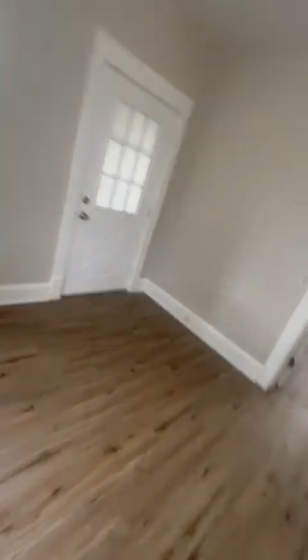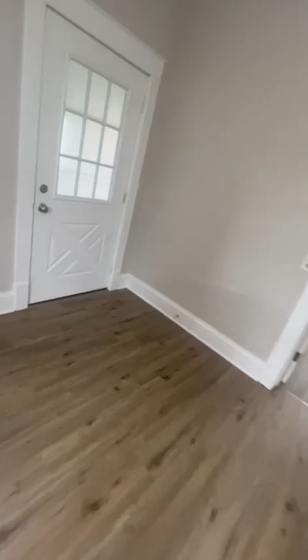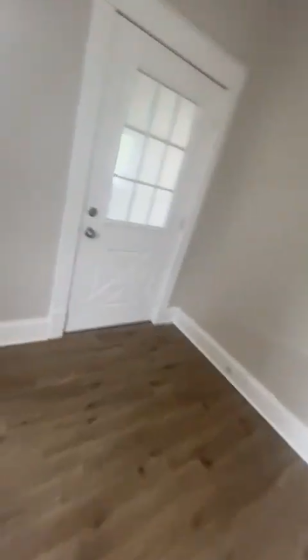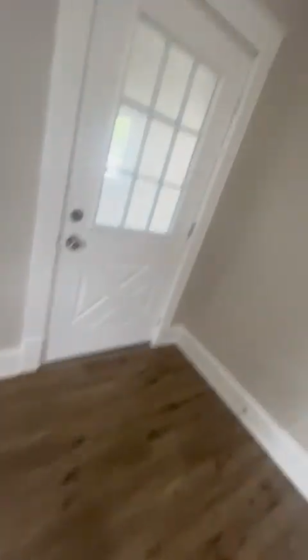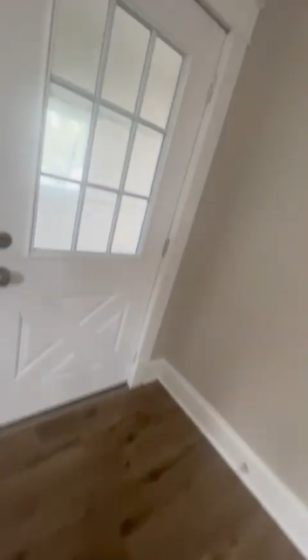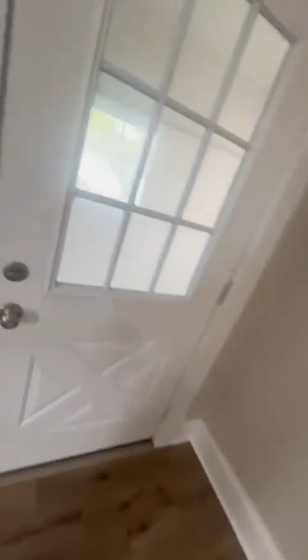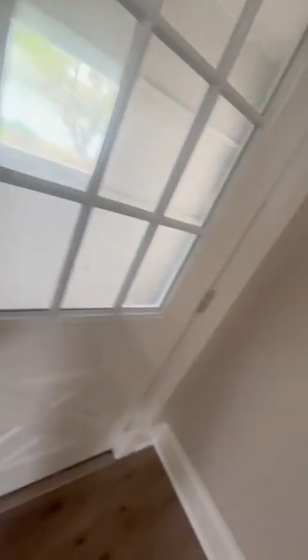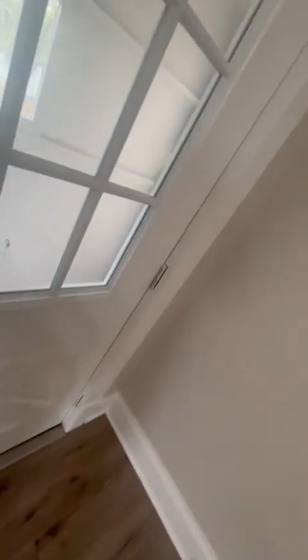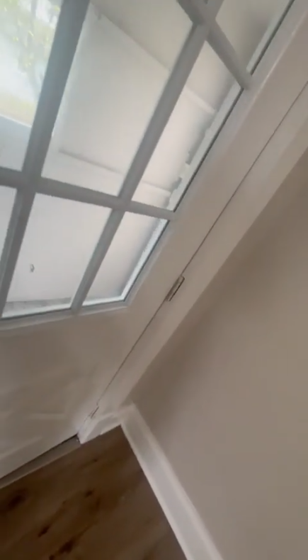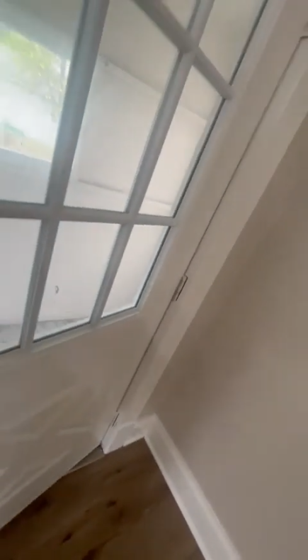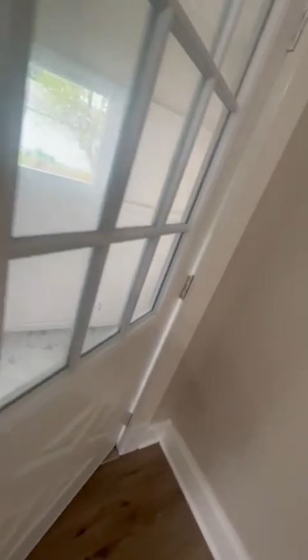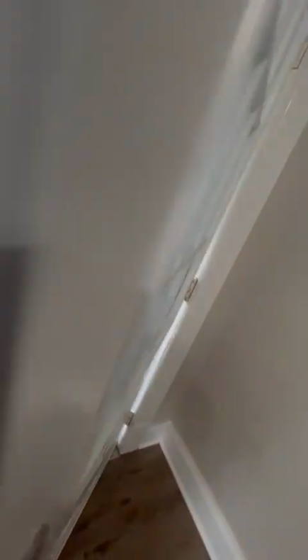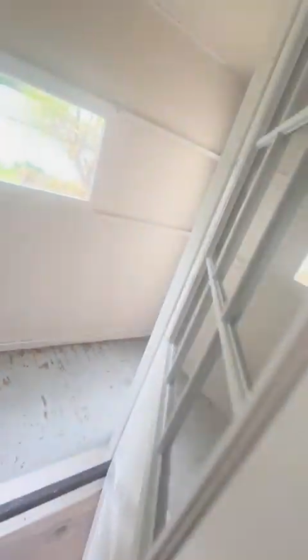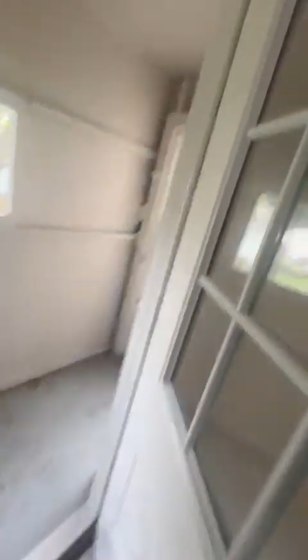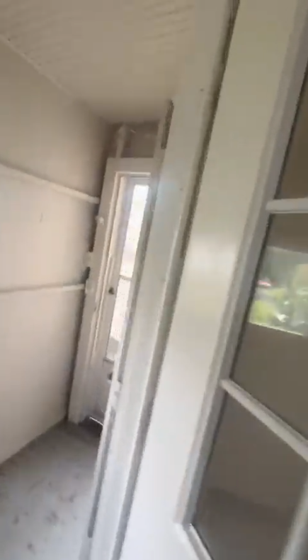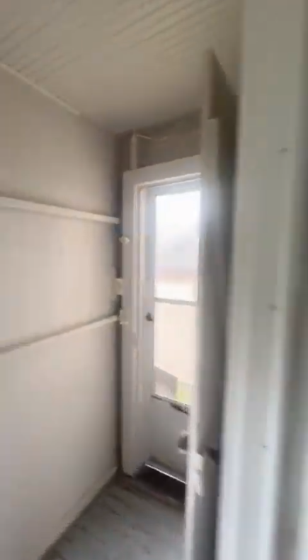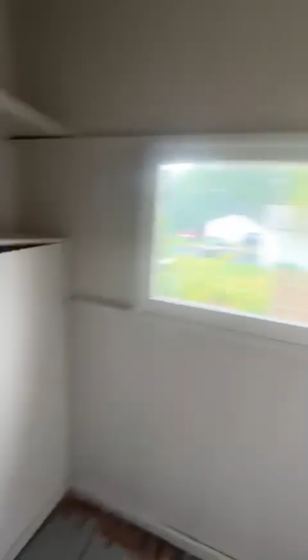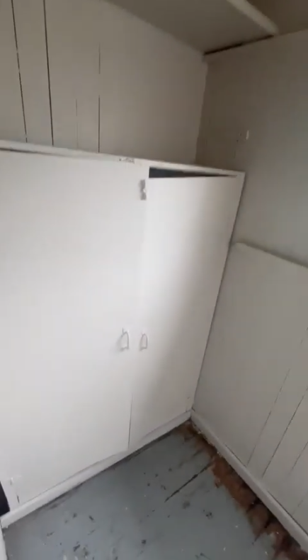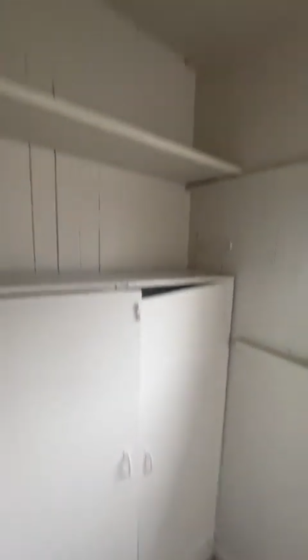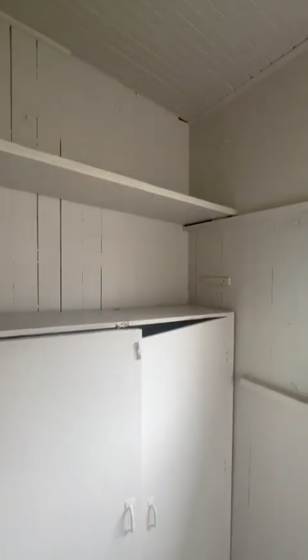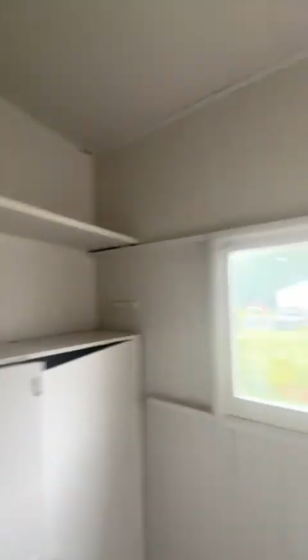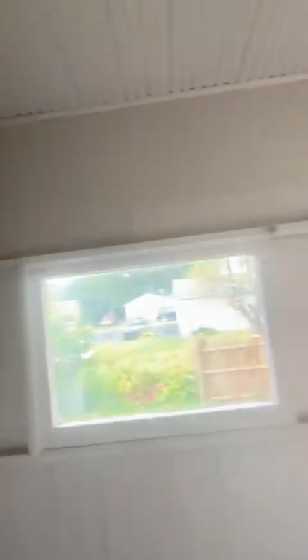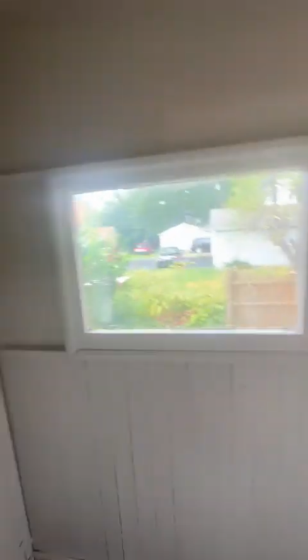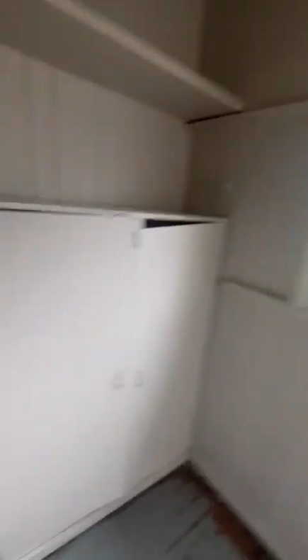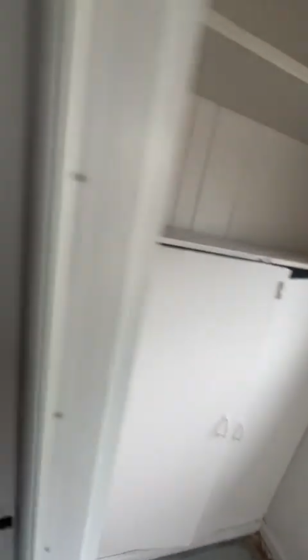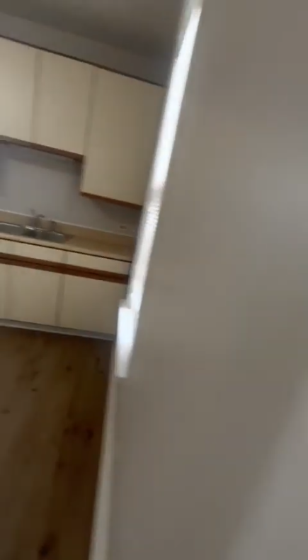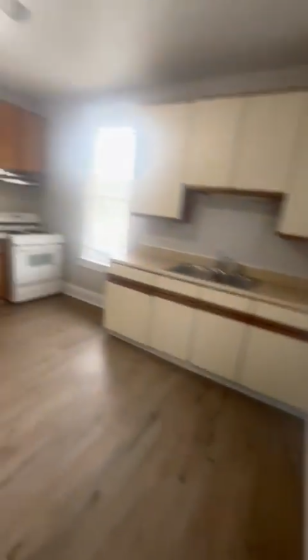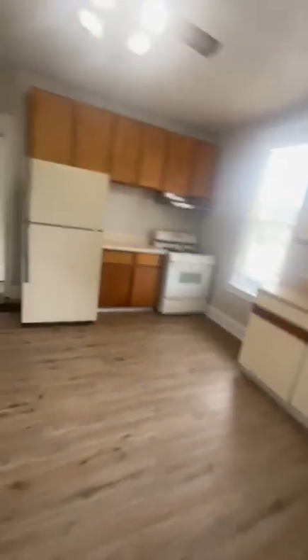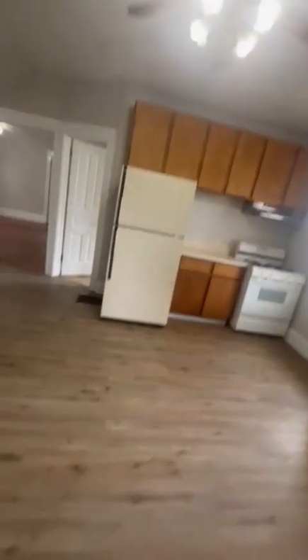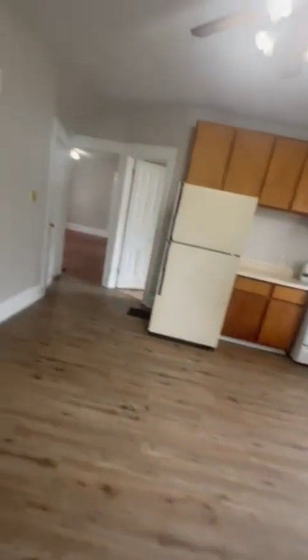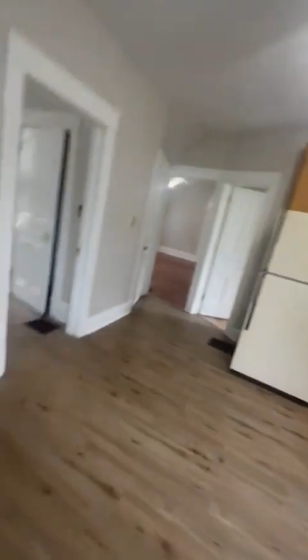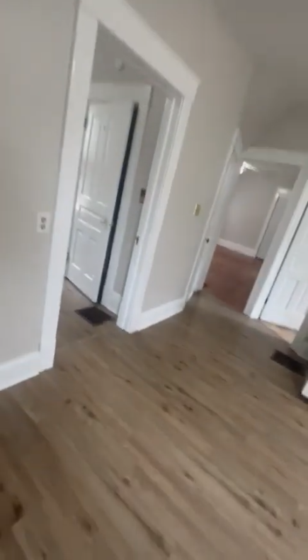This is the back door, and it's also got storage. More storage here — just for overstocked or extra items. It's just good to have it.